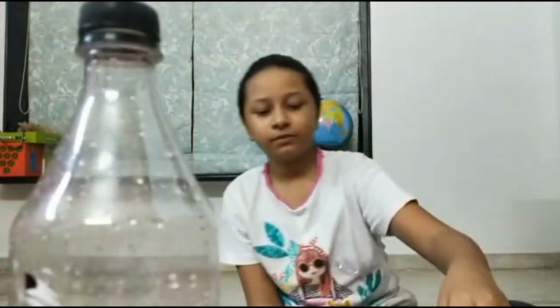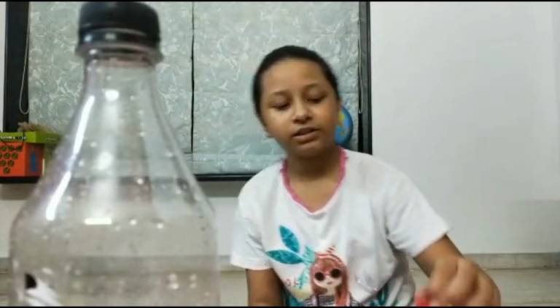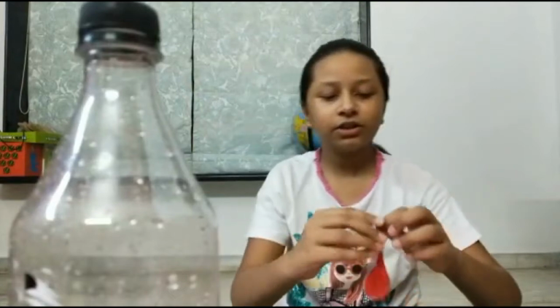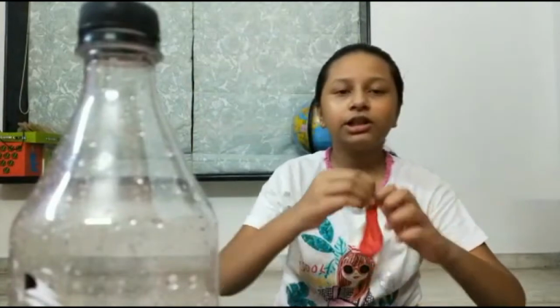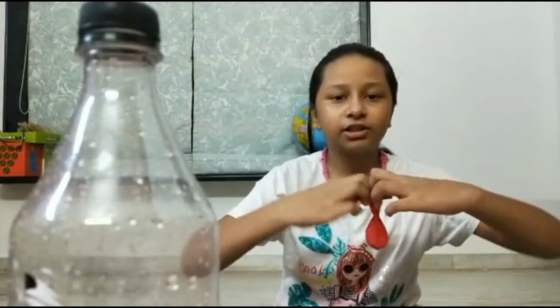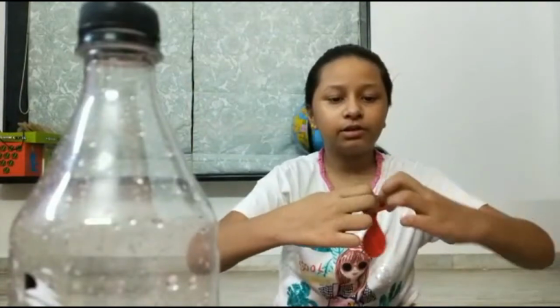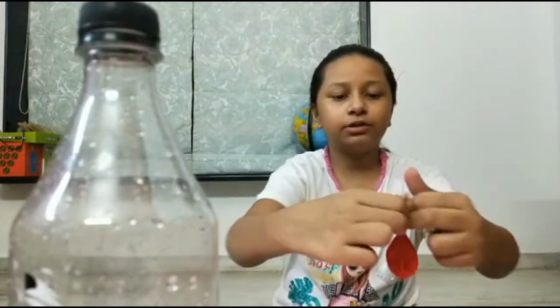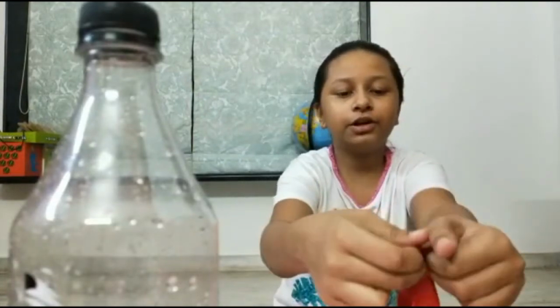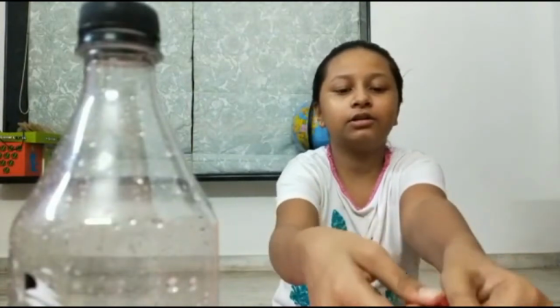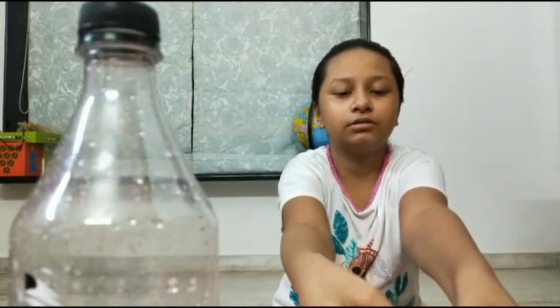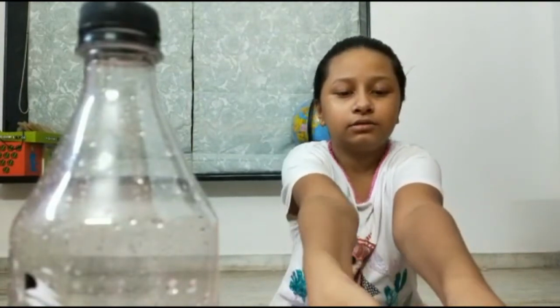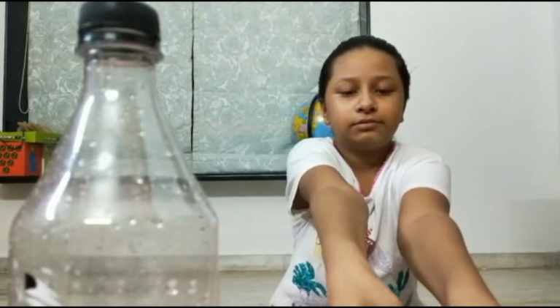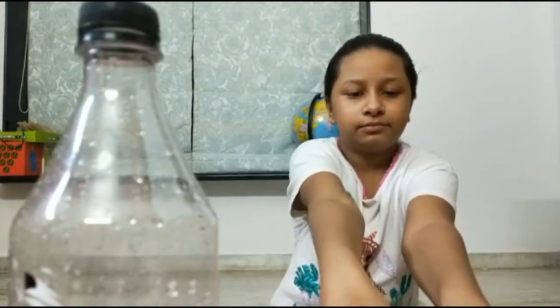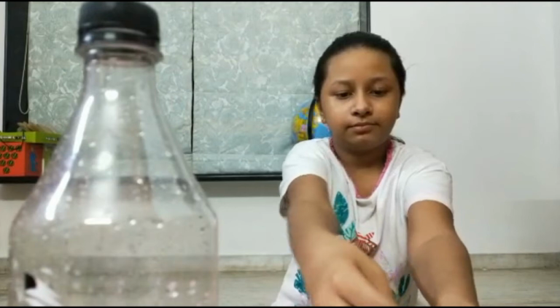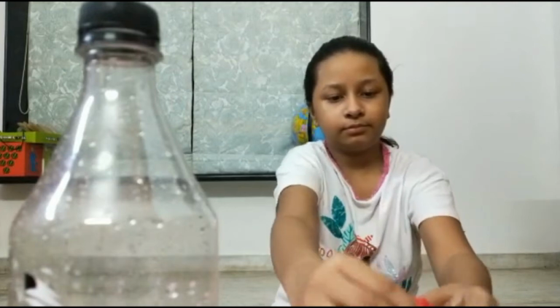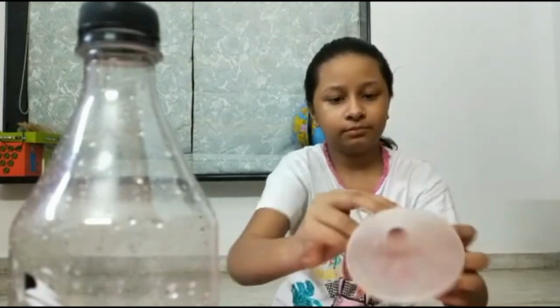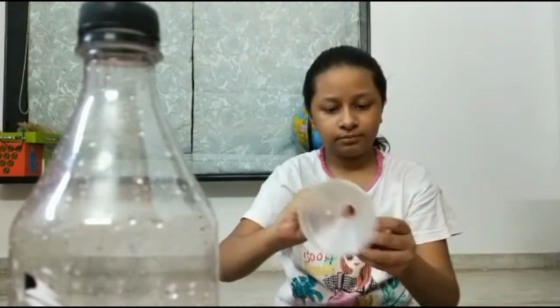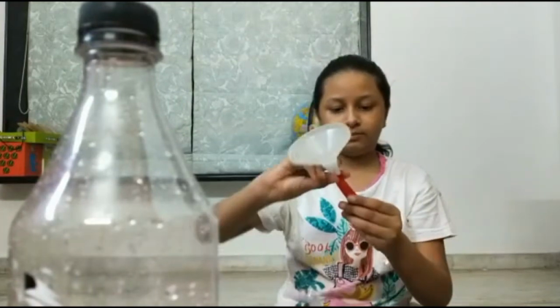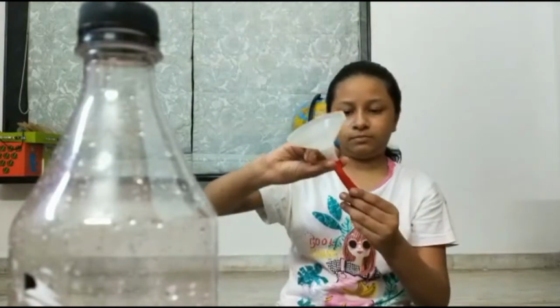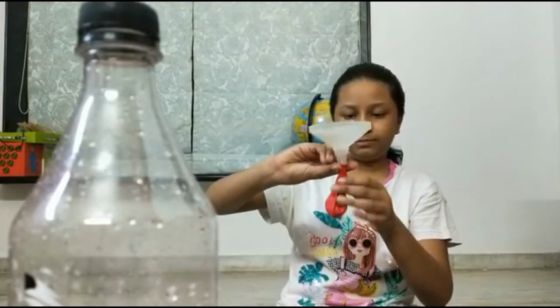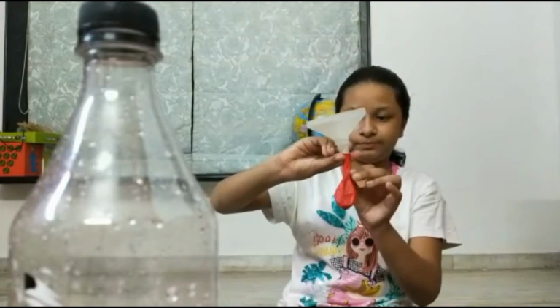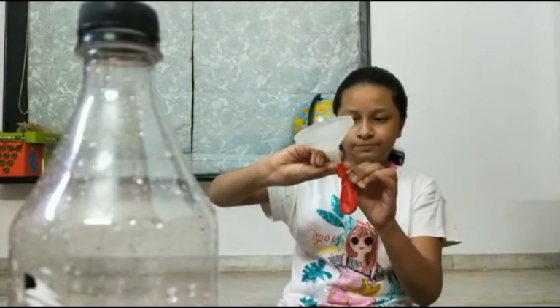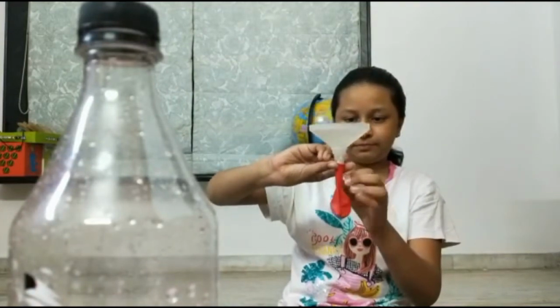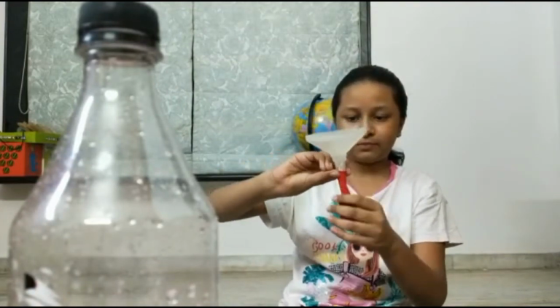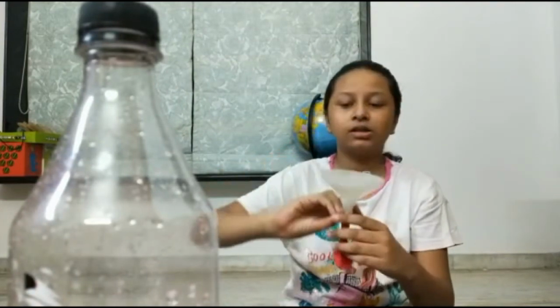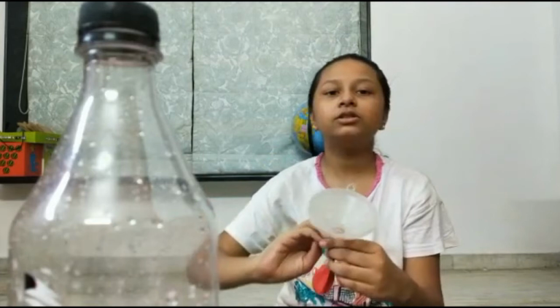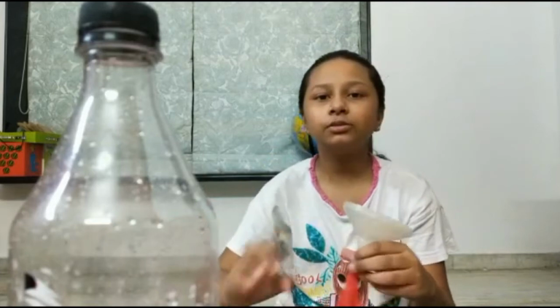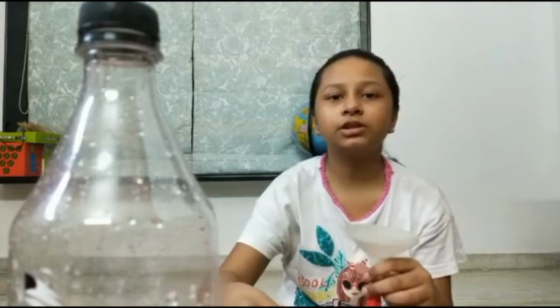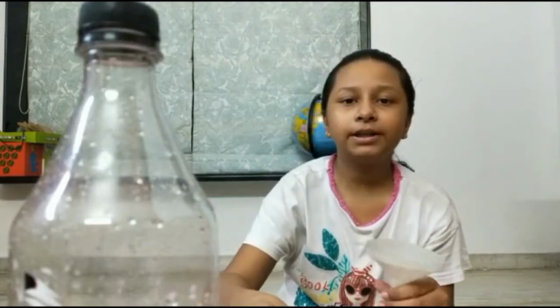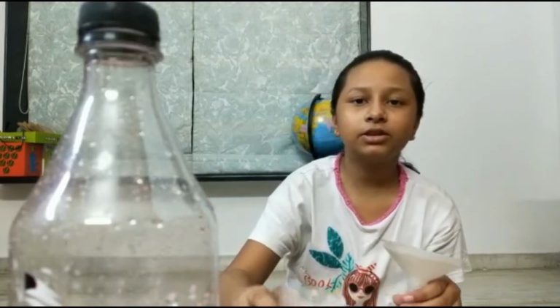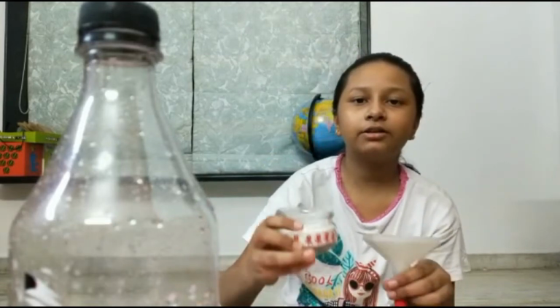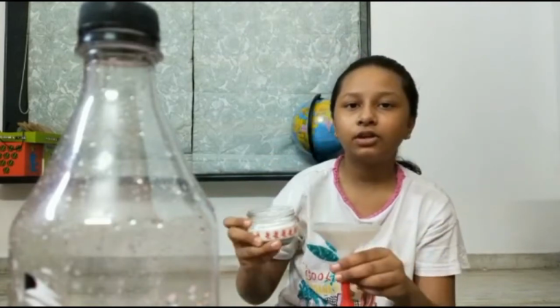Next you are going to attach the balloon to the funnel. Now you are going to pour some baking soda into the funnel.